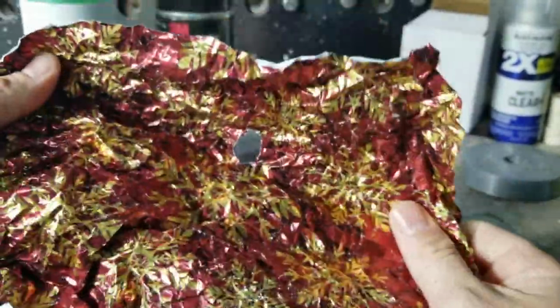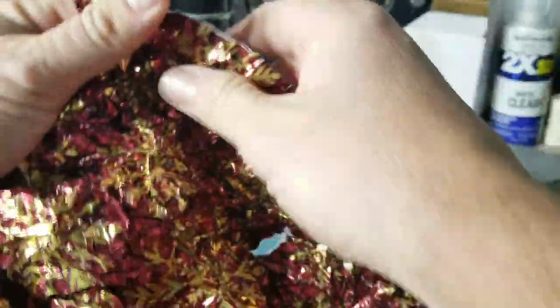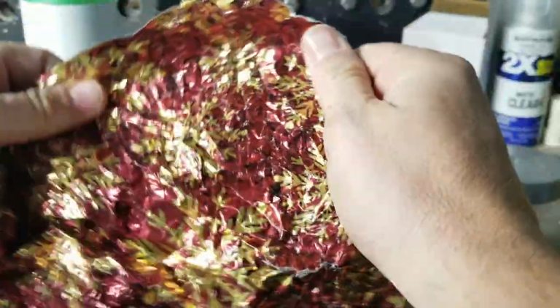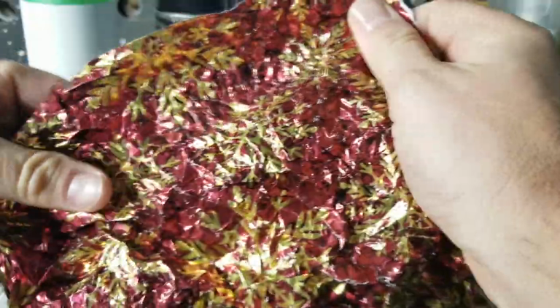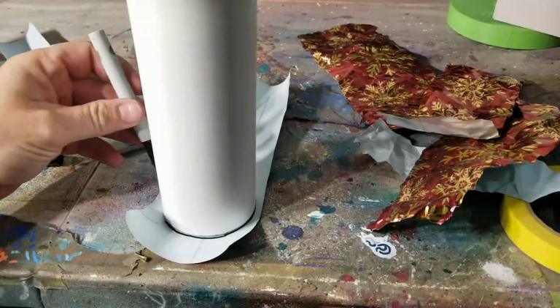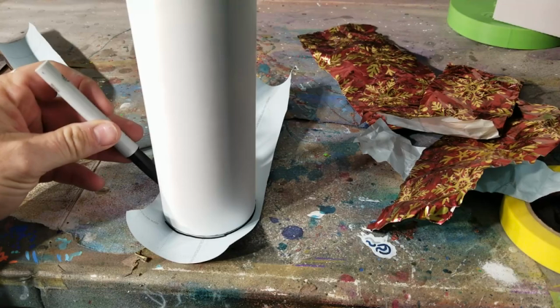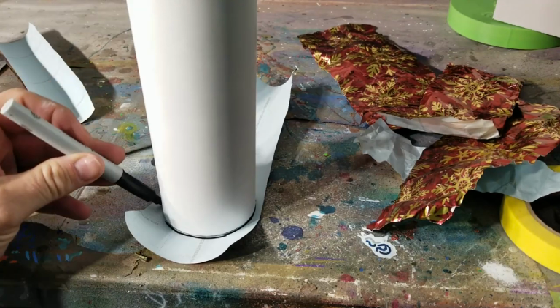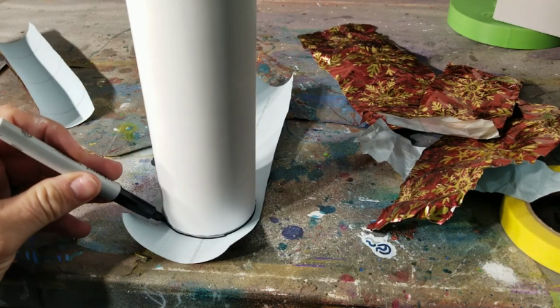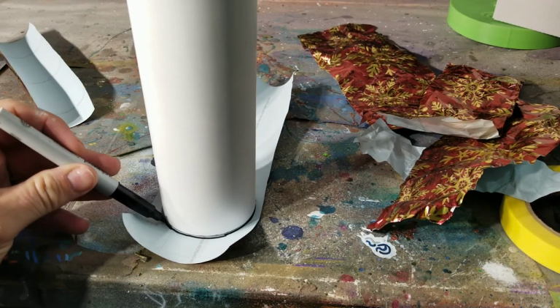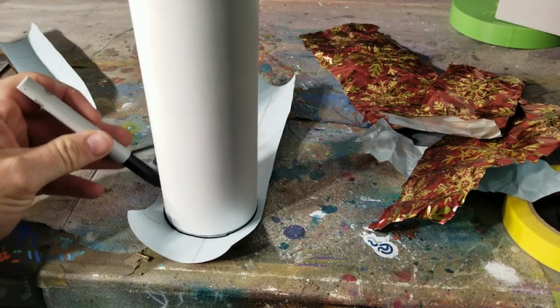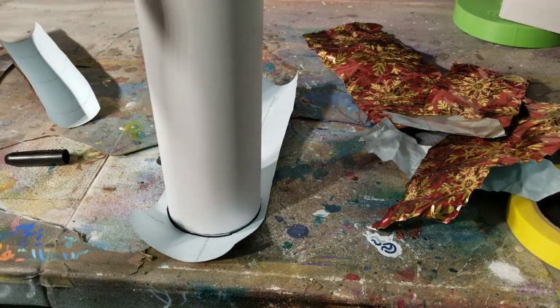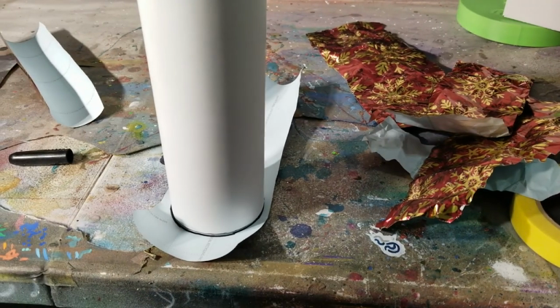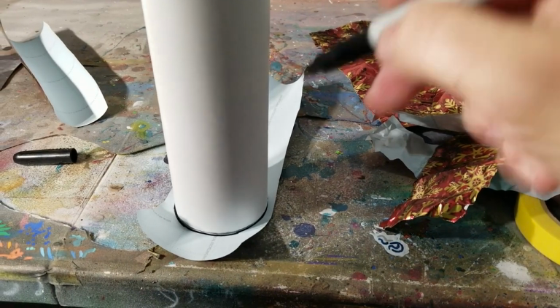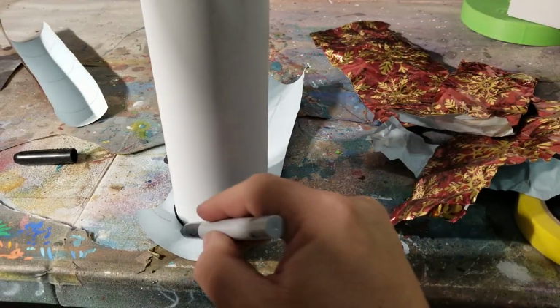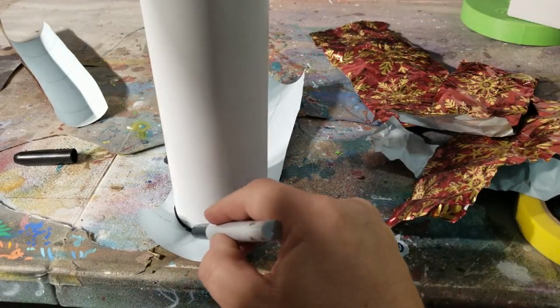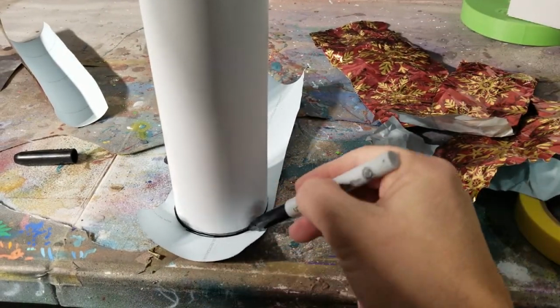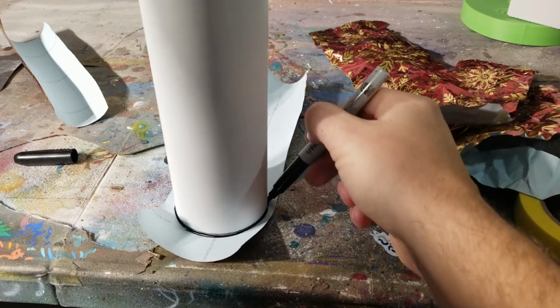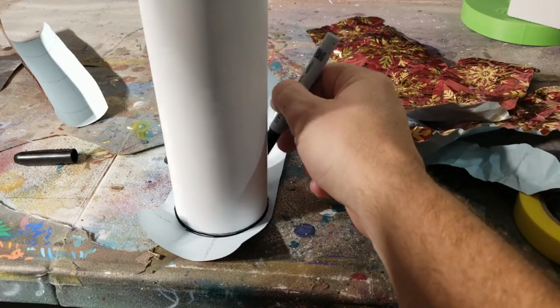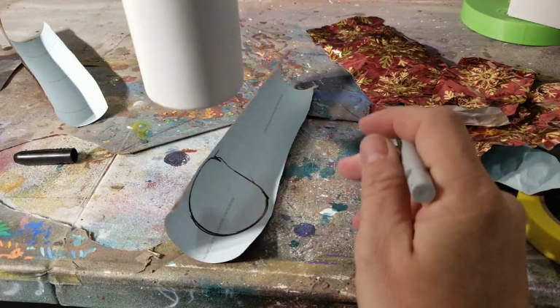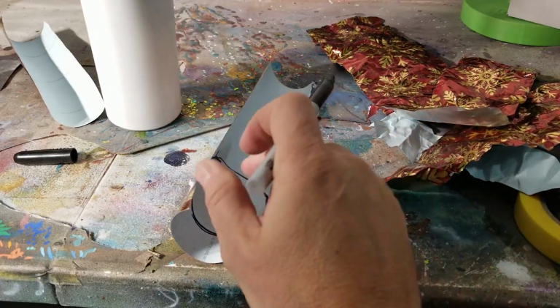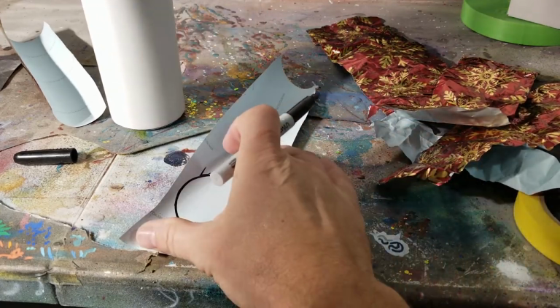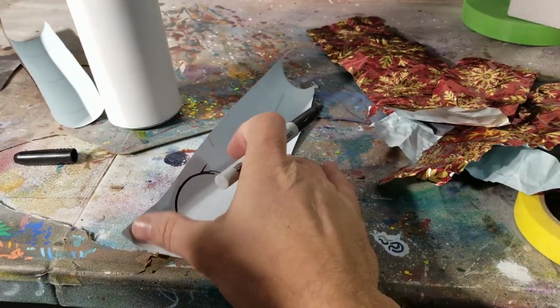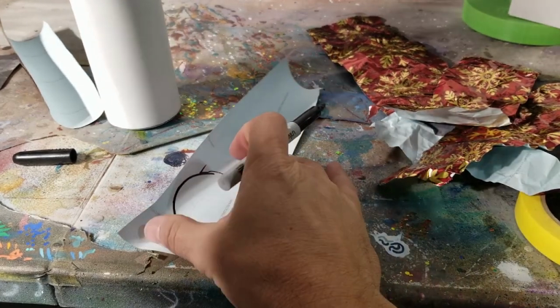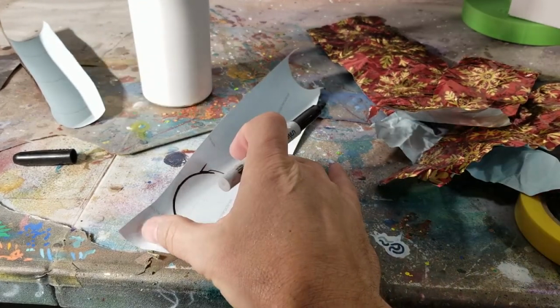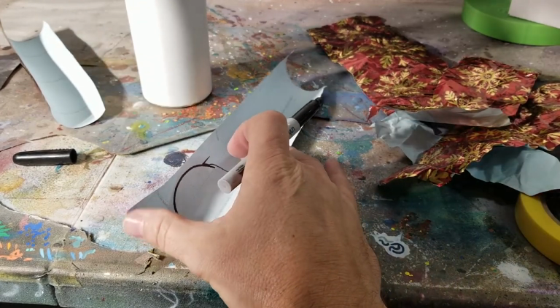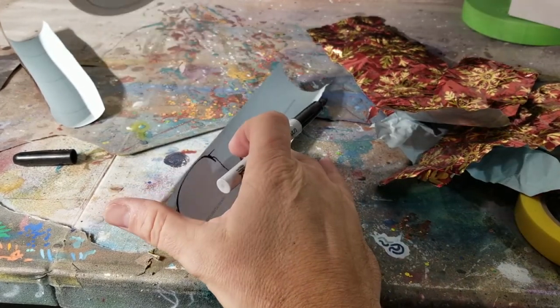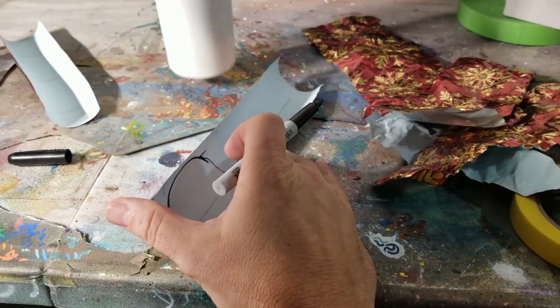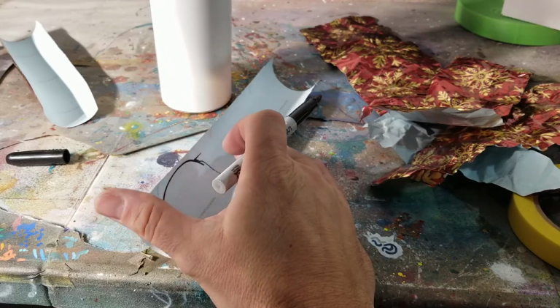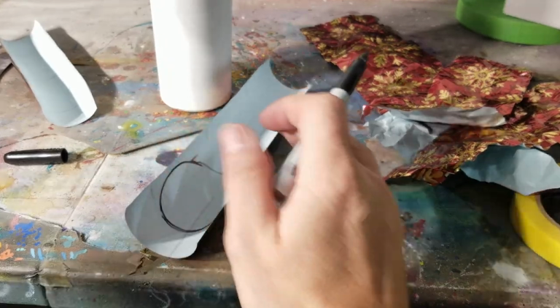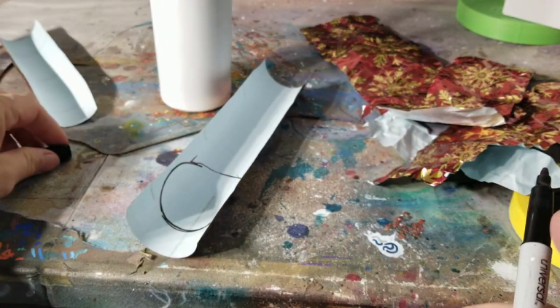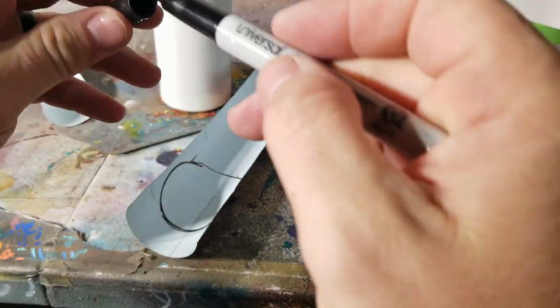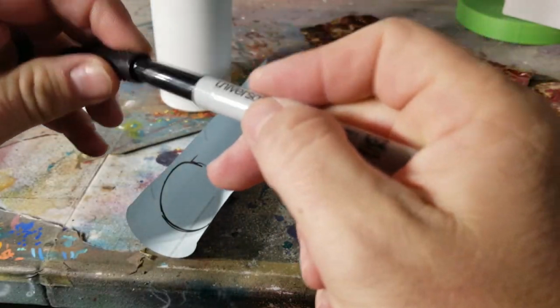I want a little circle piece for the bottom, so I'm measuring and cutting out a small bottom piece to put on there so it's not gonna be naked — nobody wants a naked bottom.